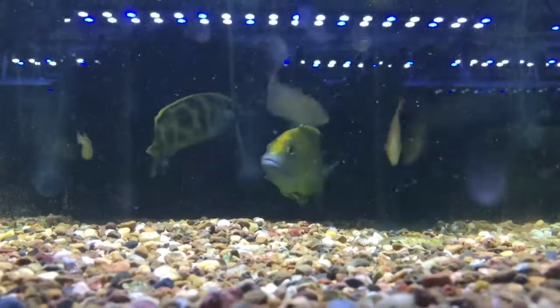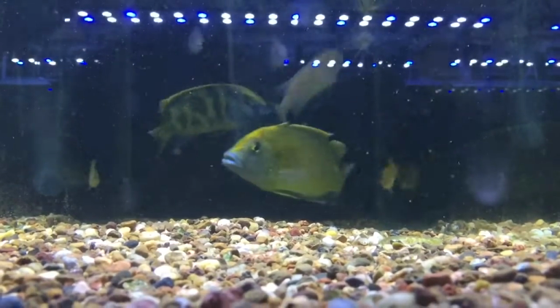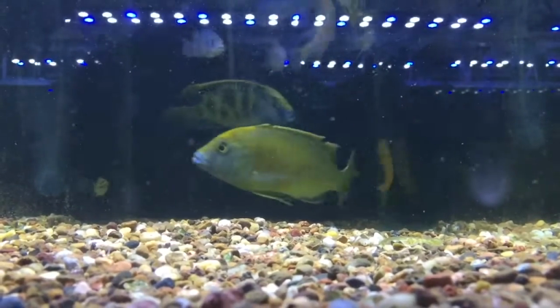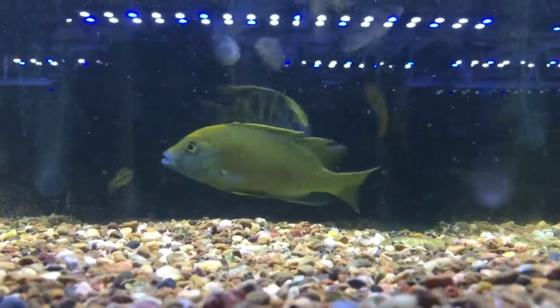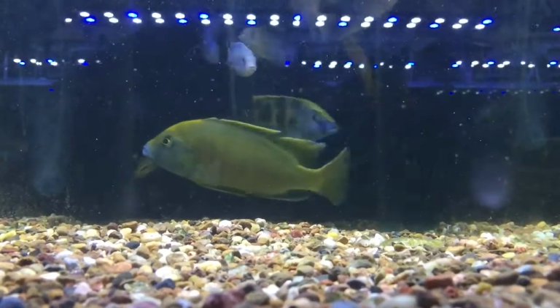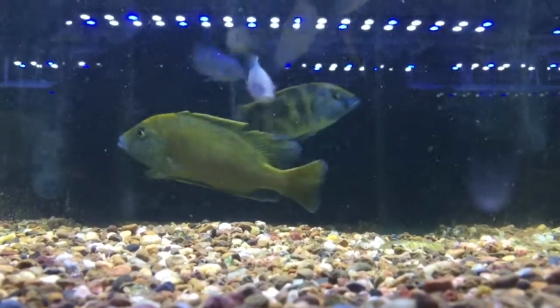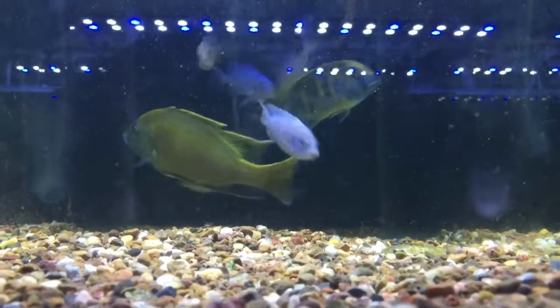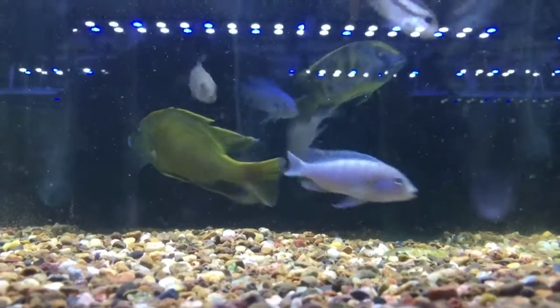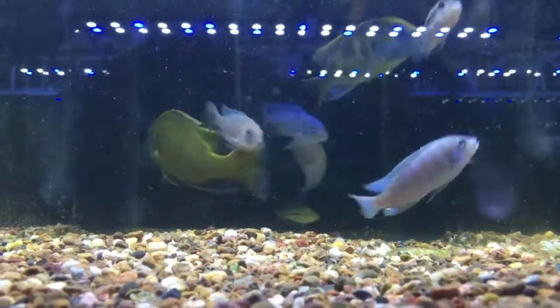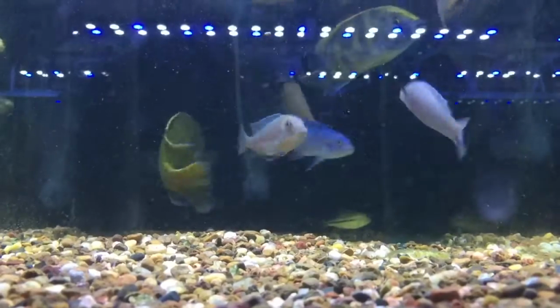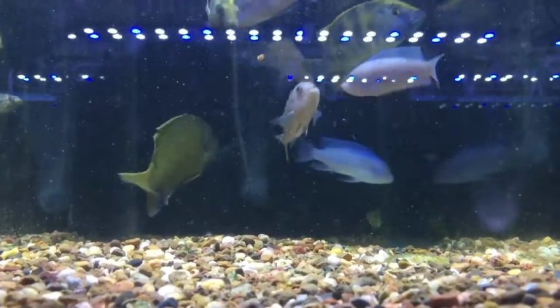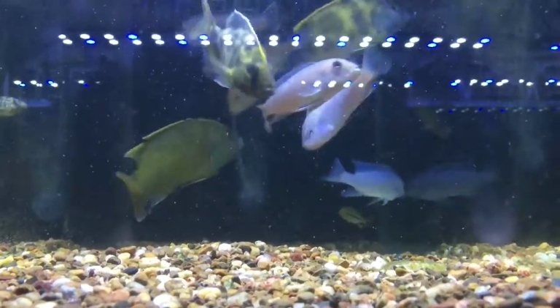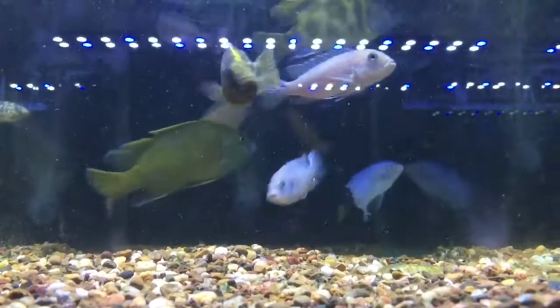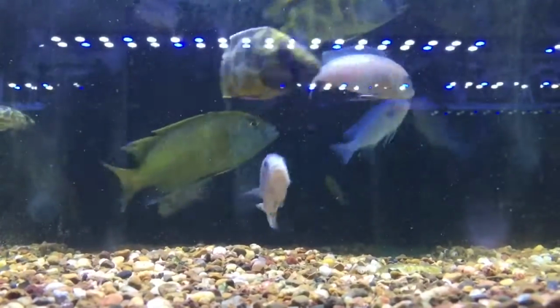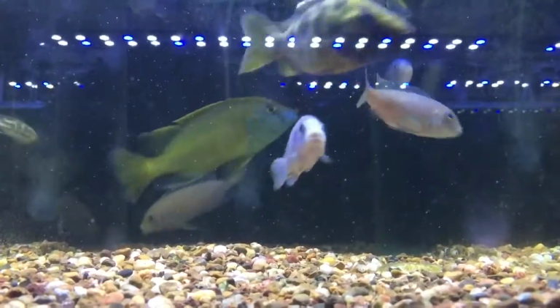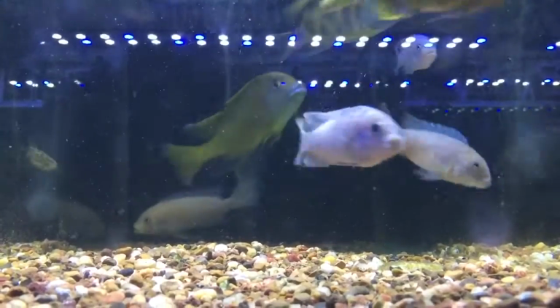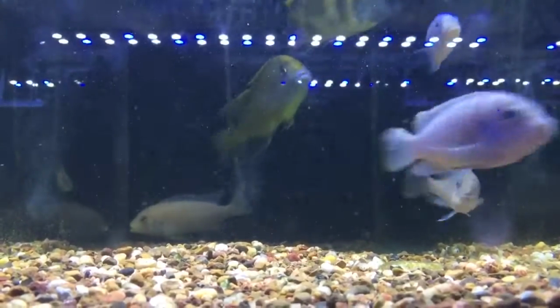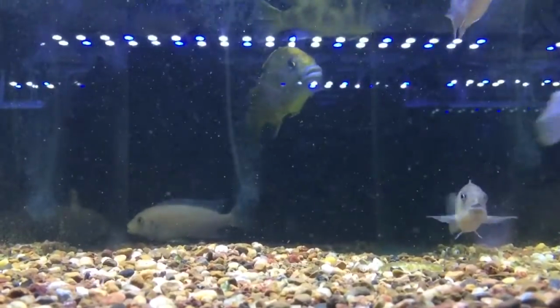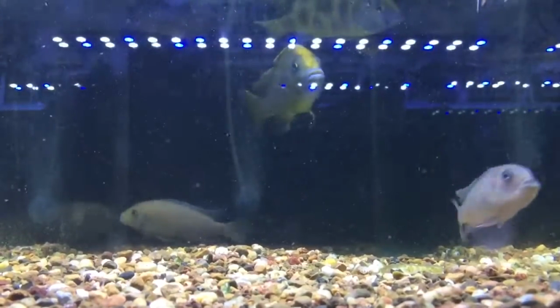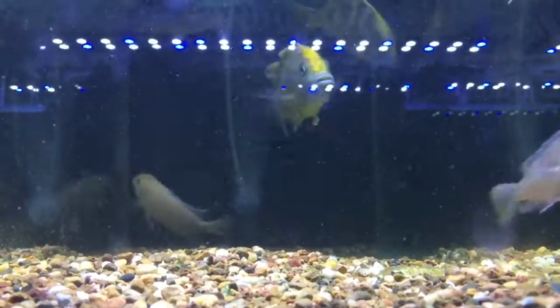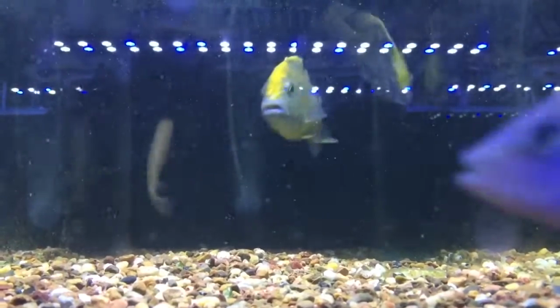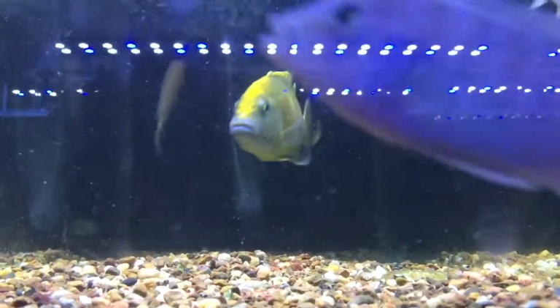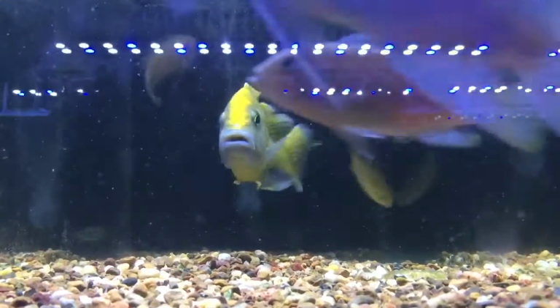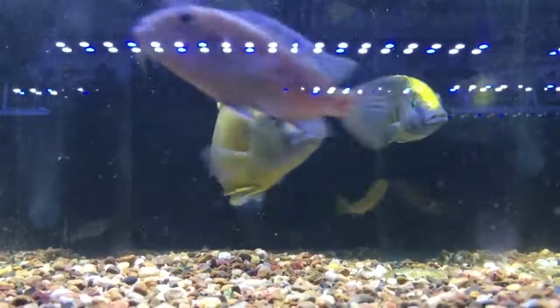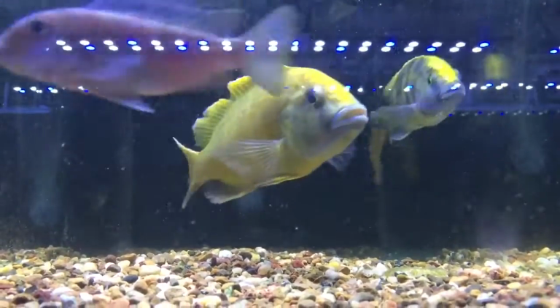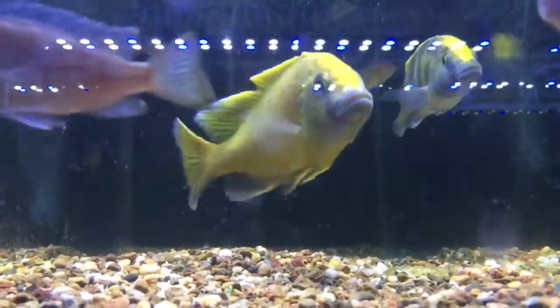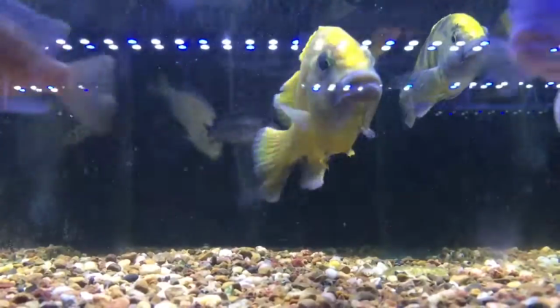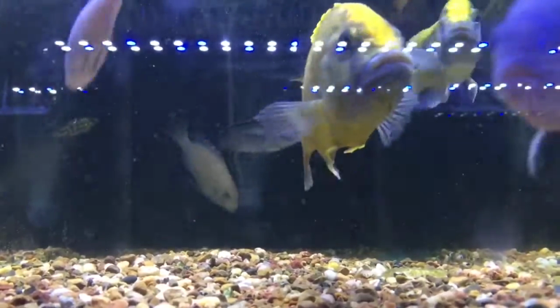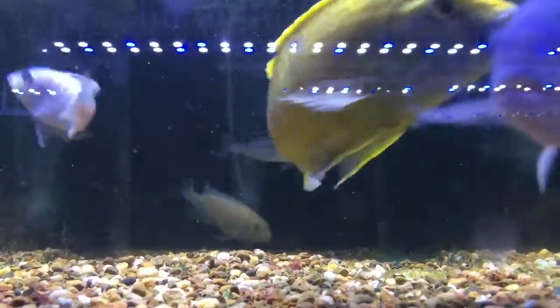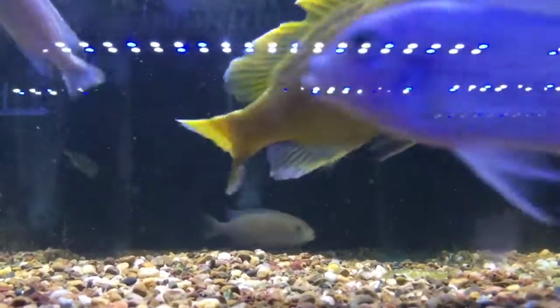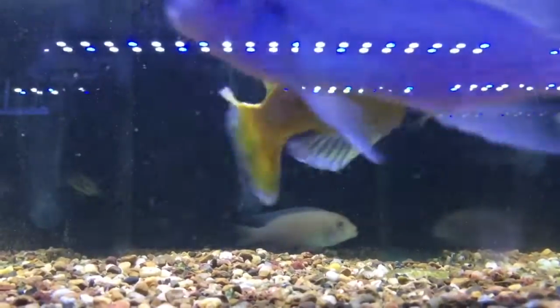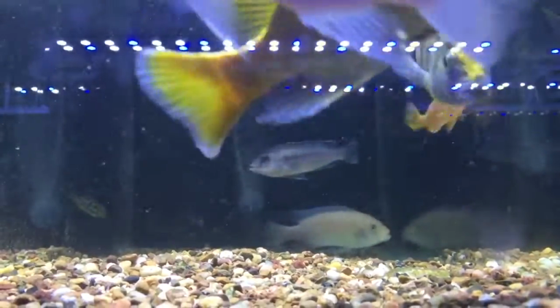That's a breeding behavior, not a fighting behavior.